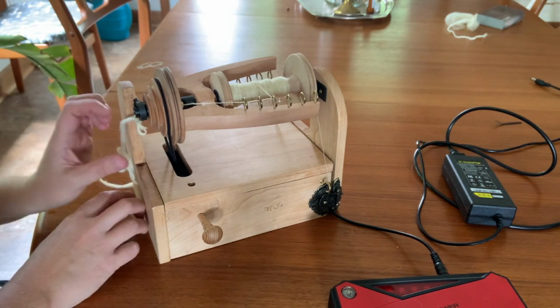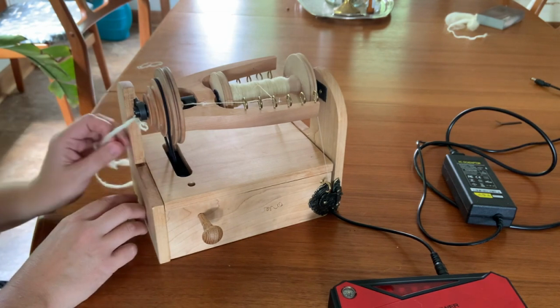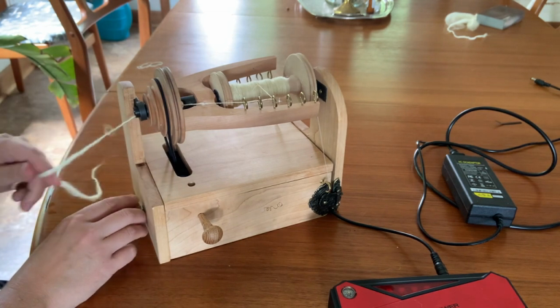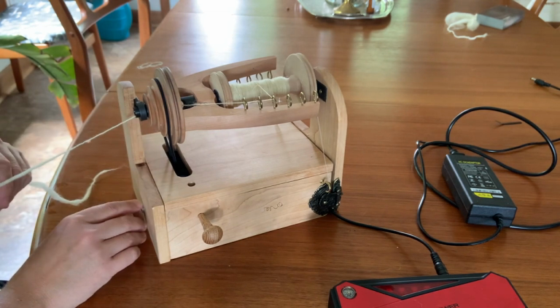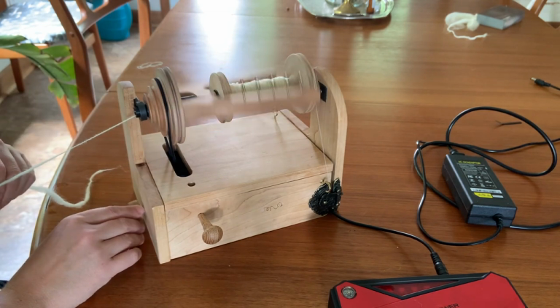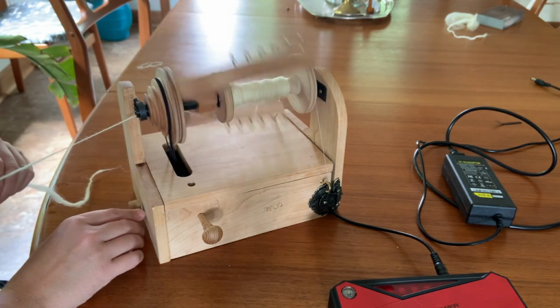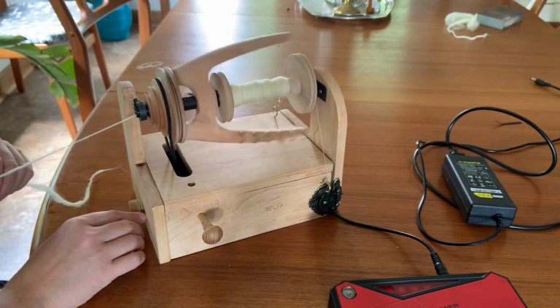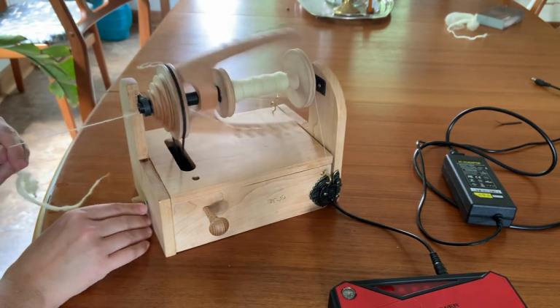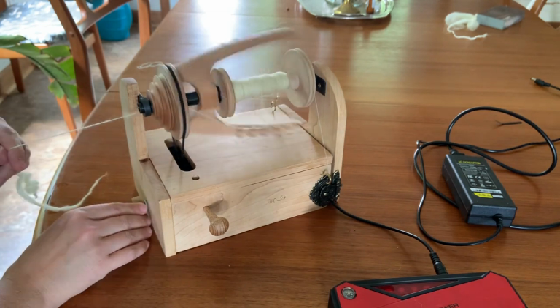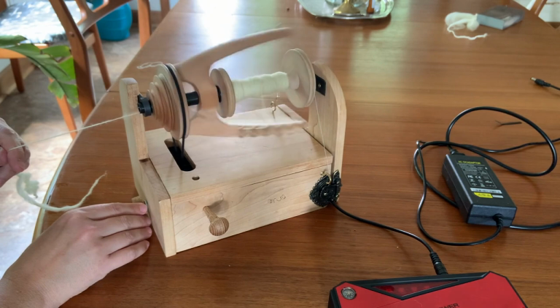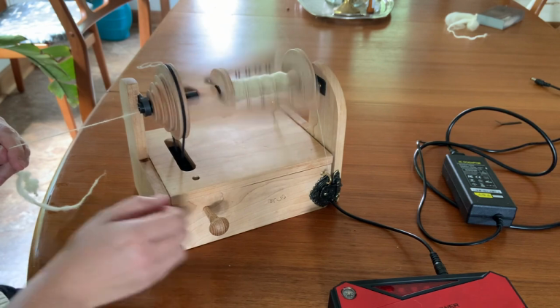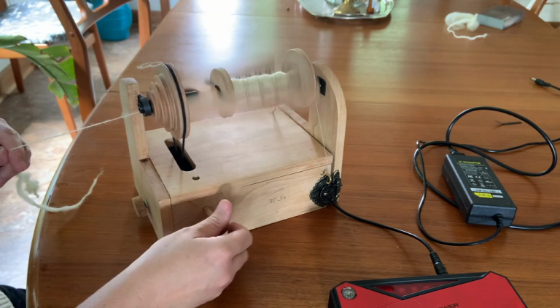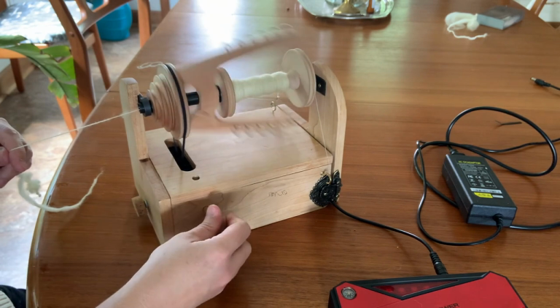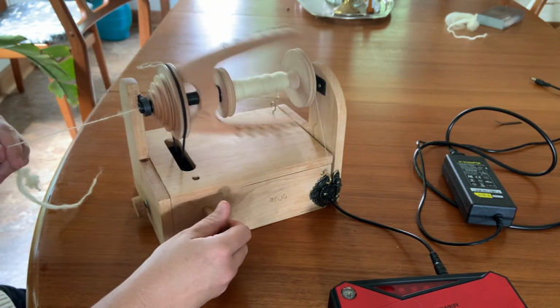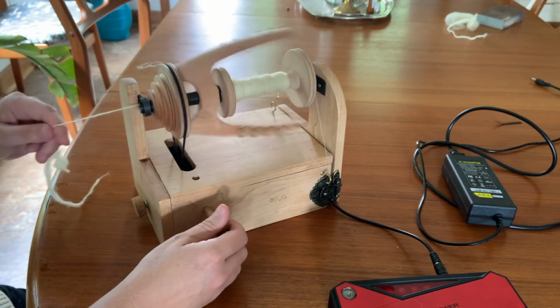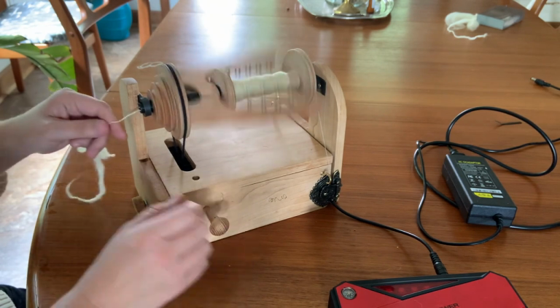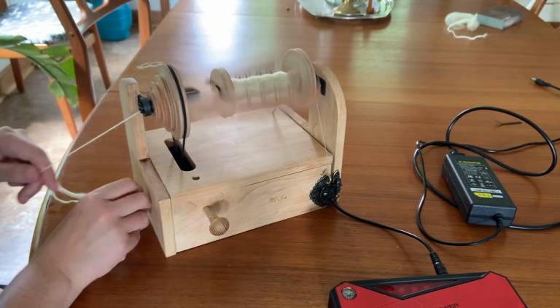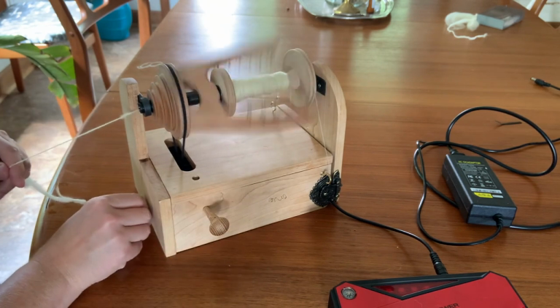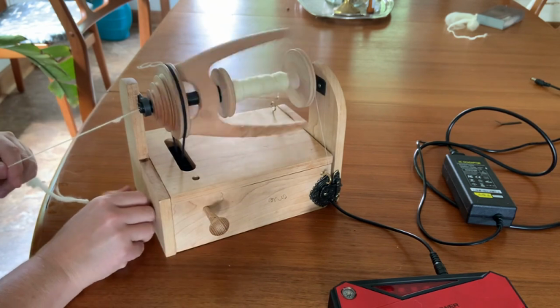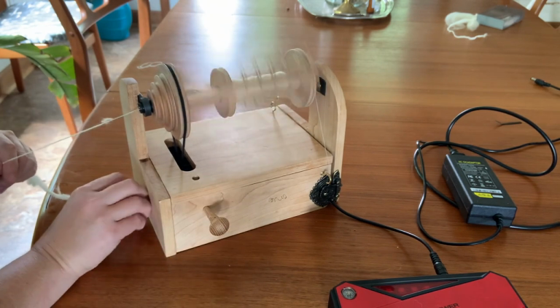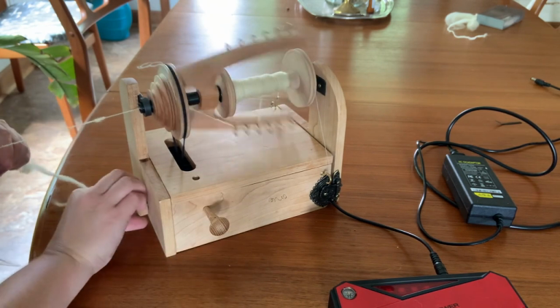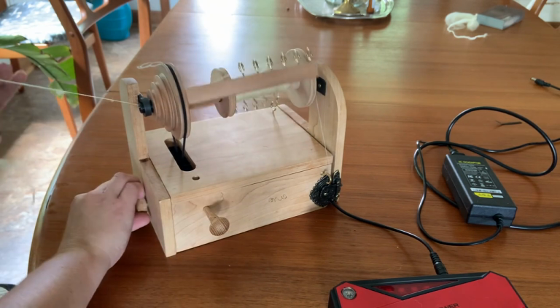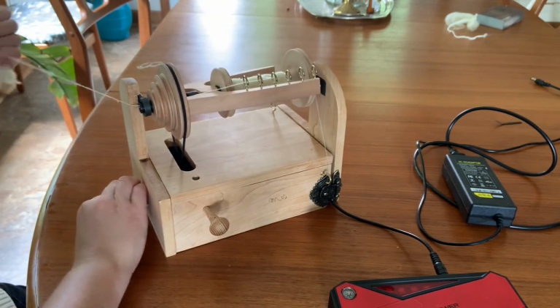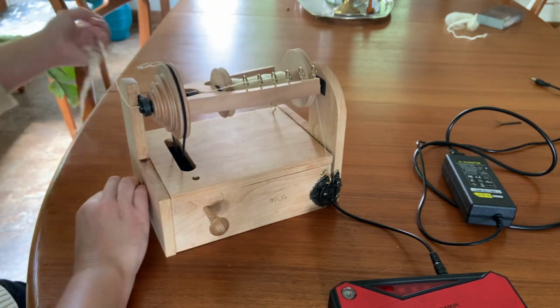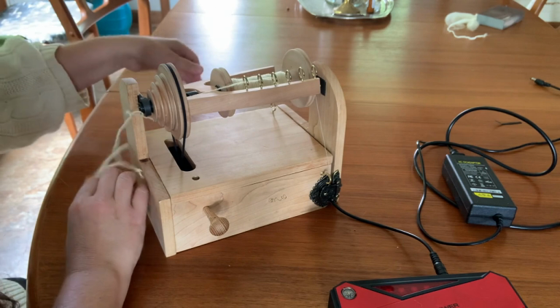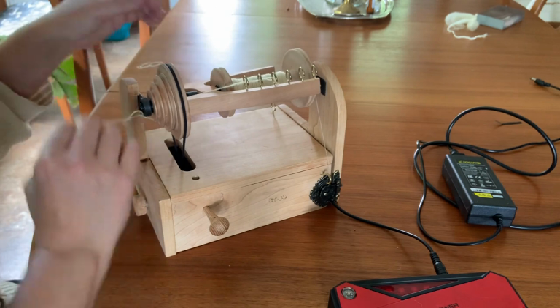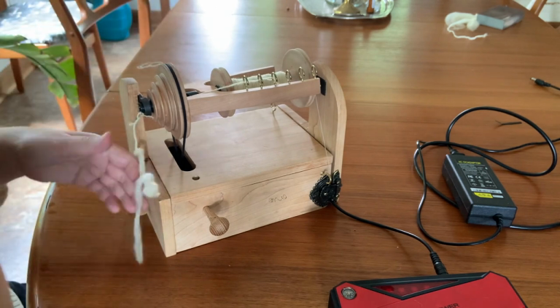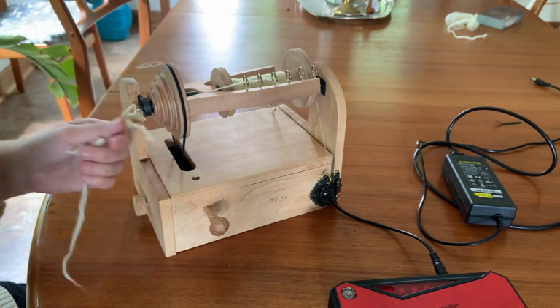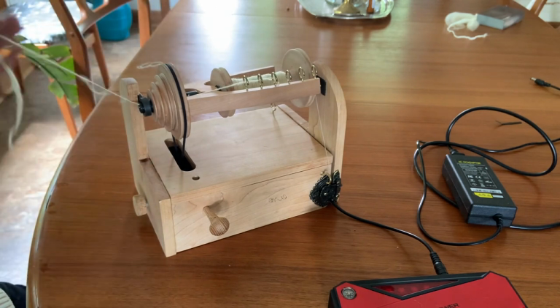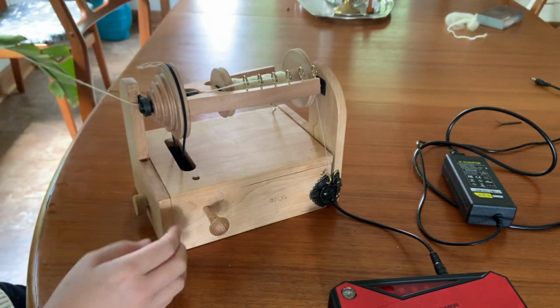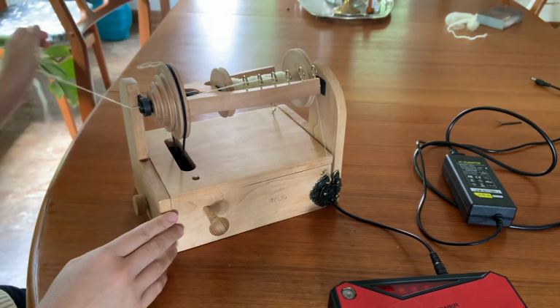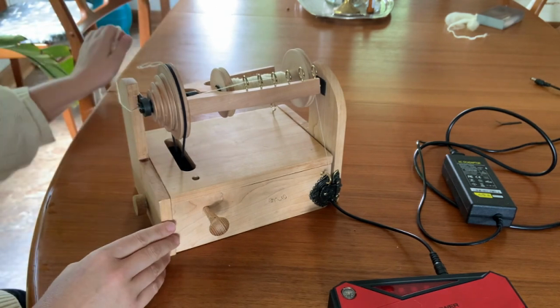And we're spinning again. There we go — that's the e-spinner.